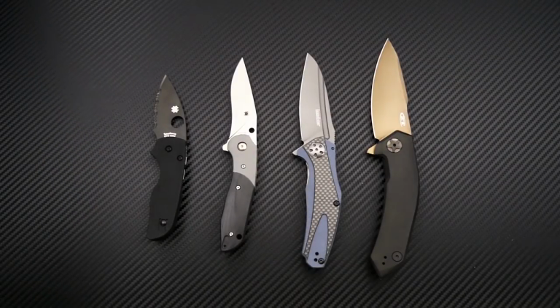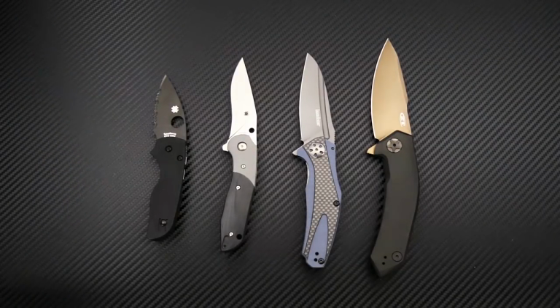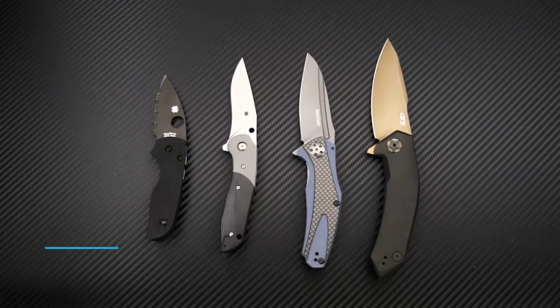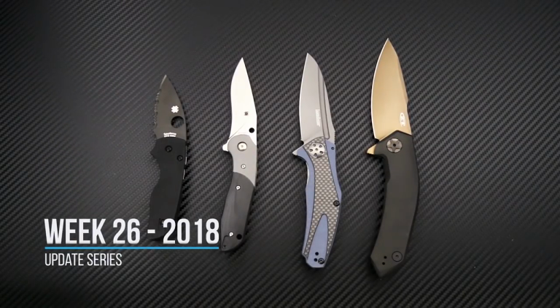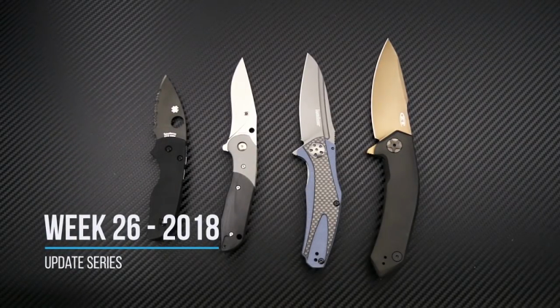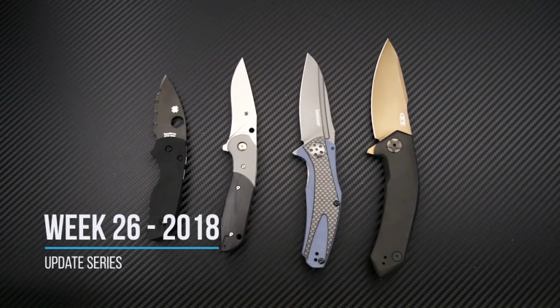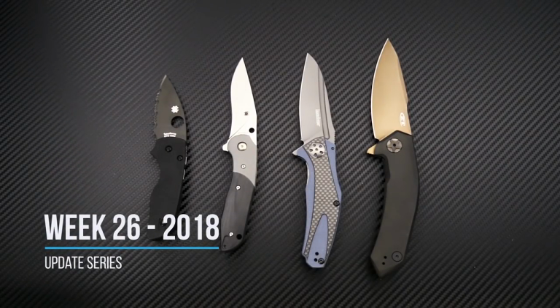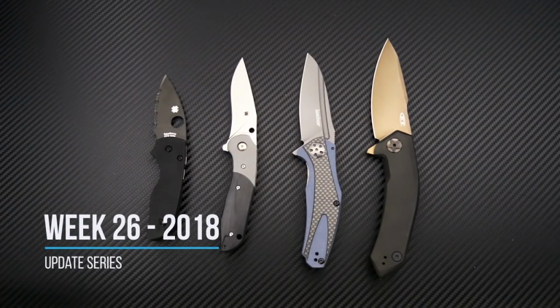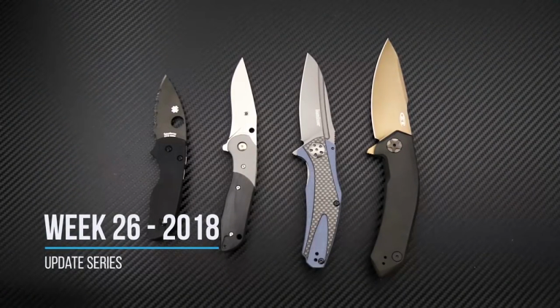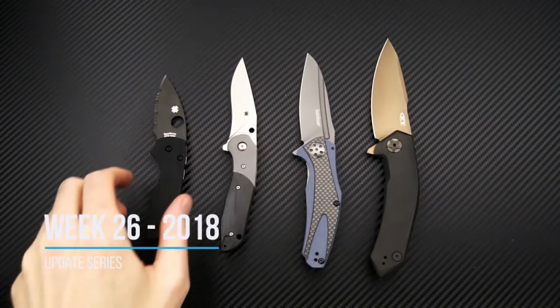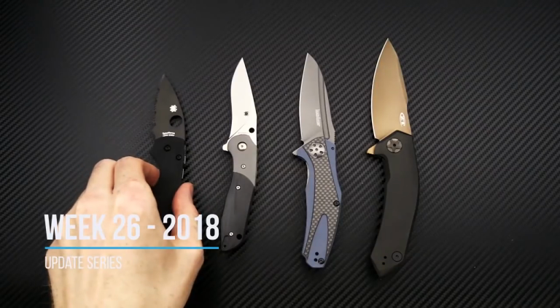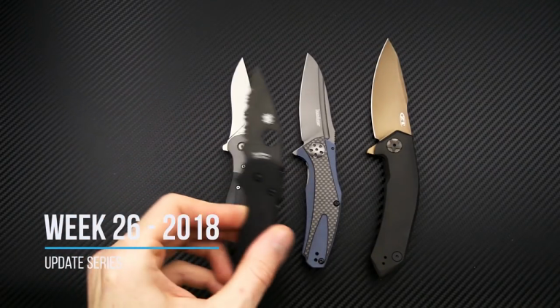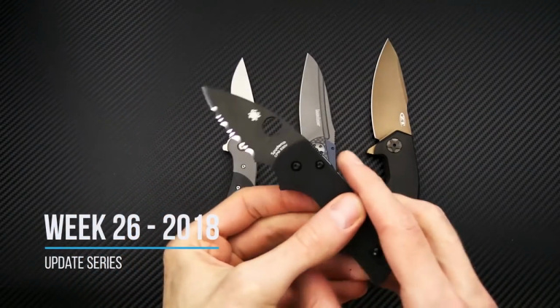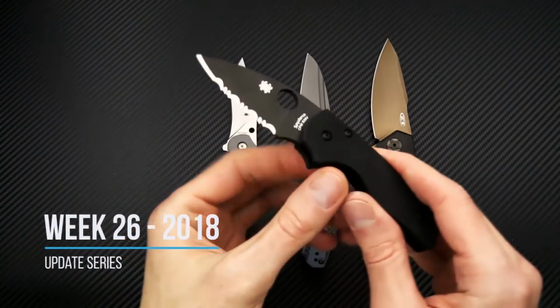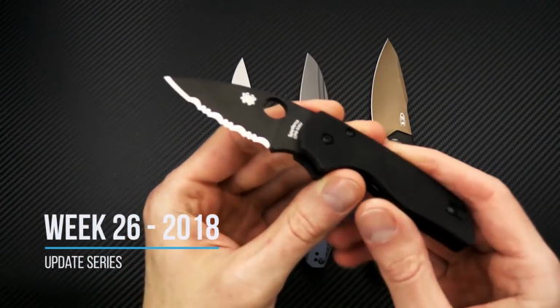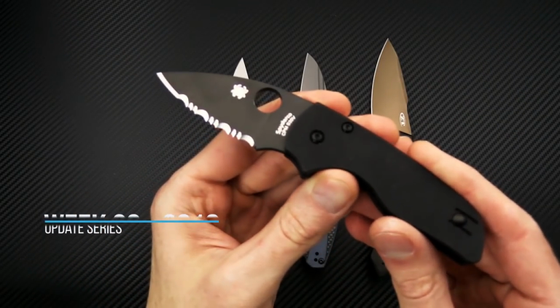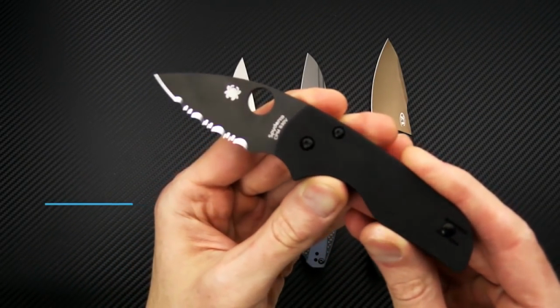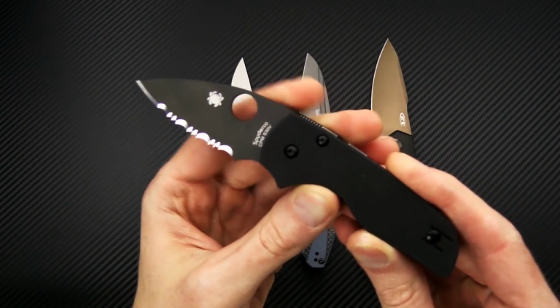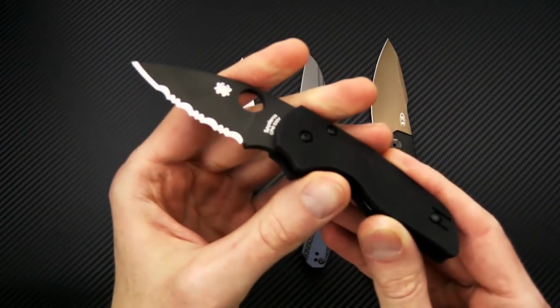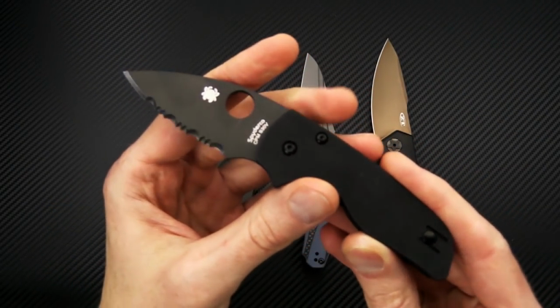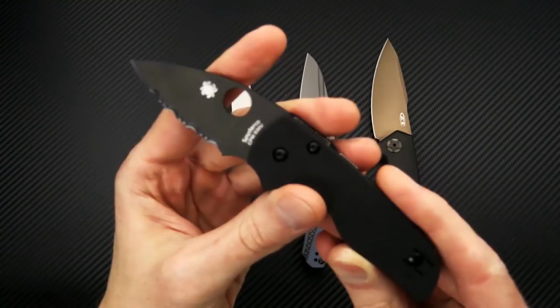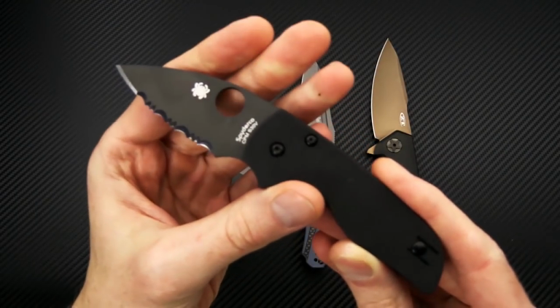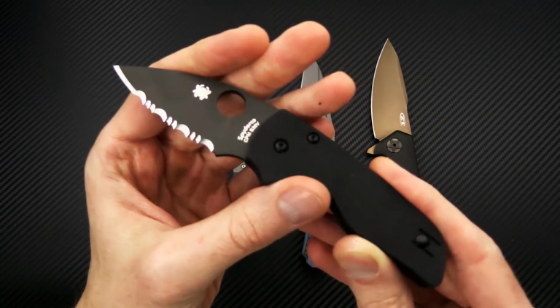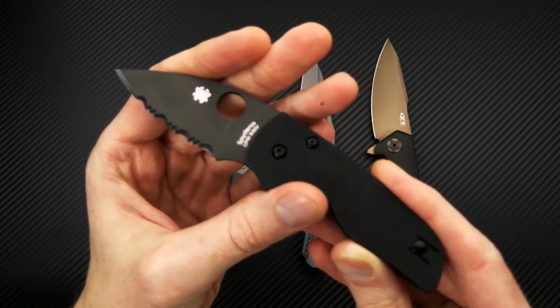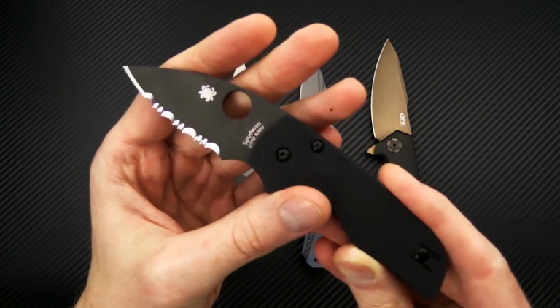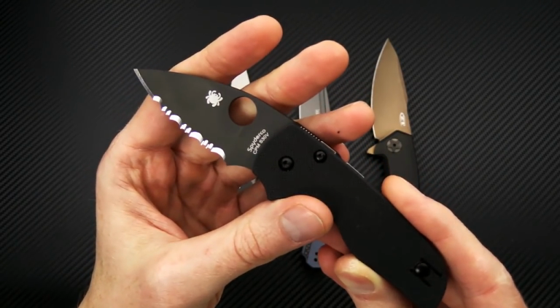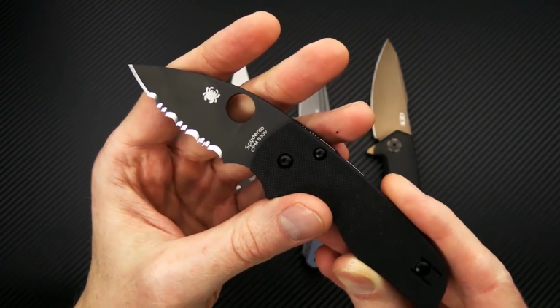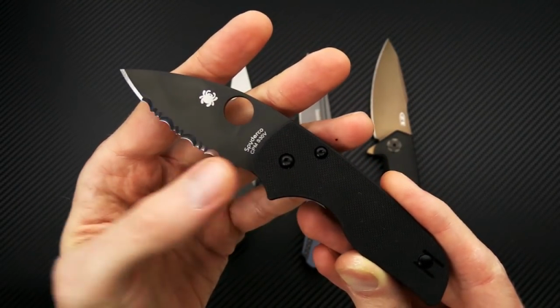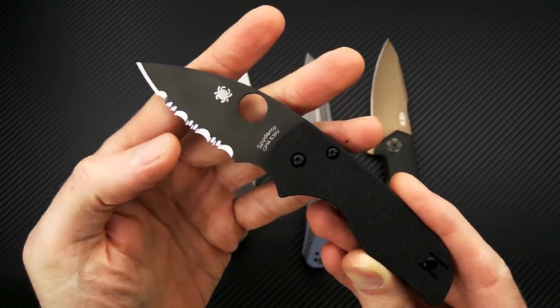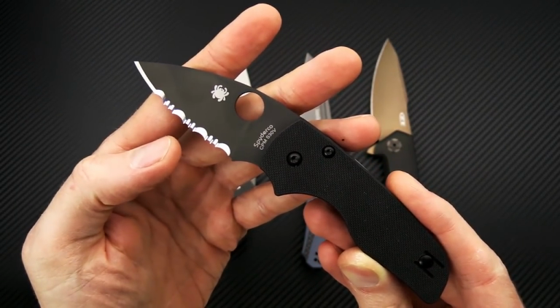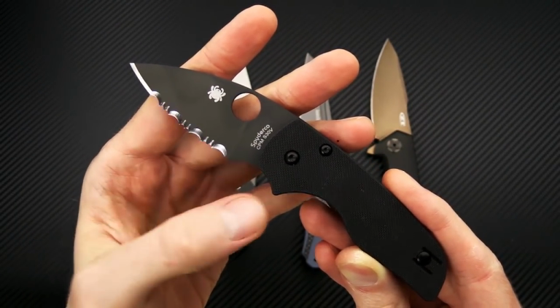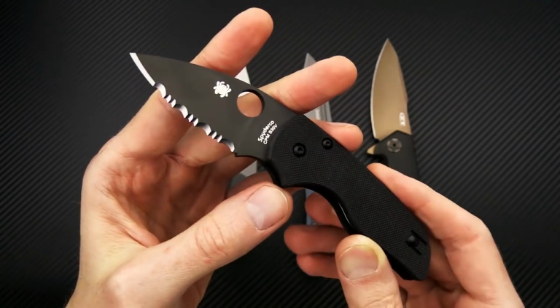Tyler here with GP Knives and we're back again for the weekly update. We're going to start out this week with the newest rendition of the Little Native, and this one is just the black DLC with the fully serrated blade.